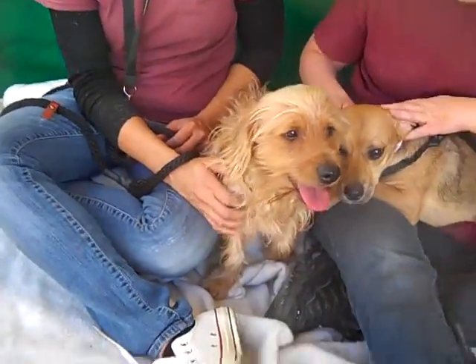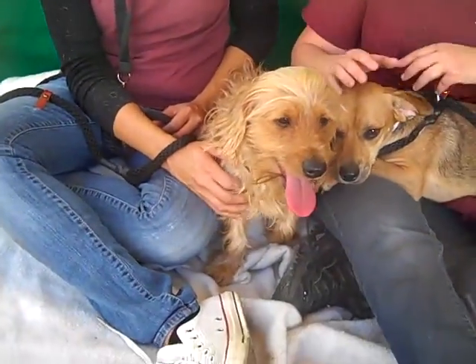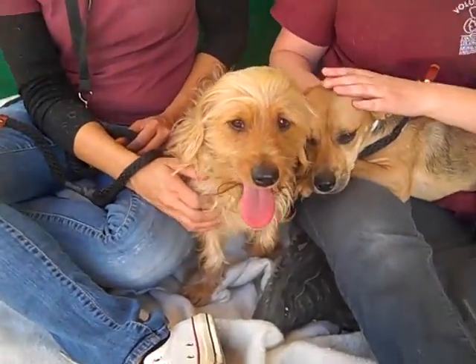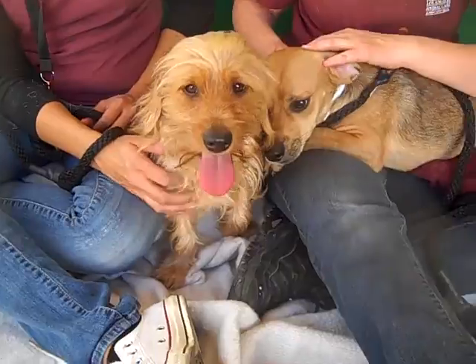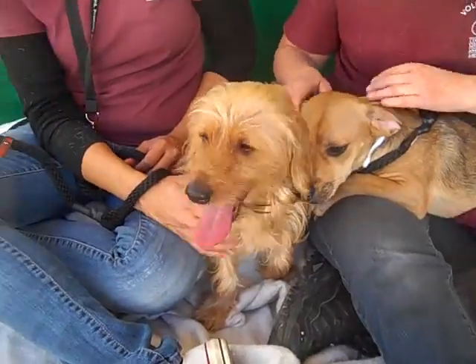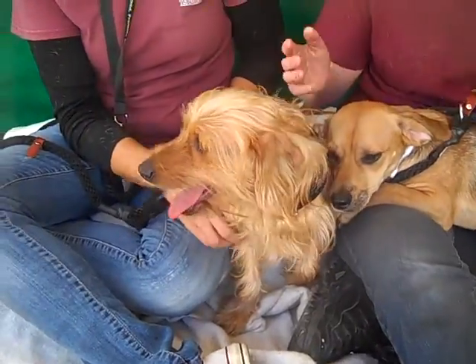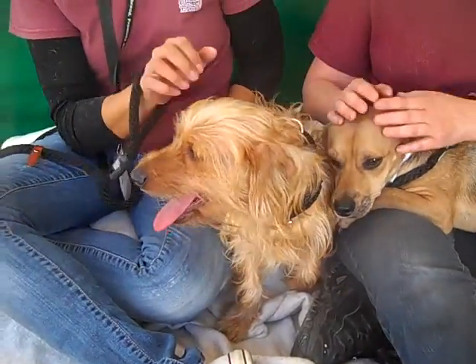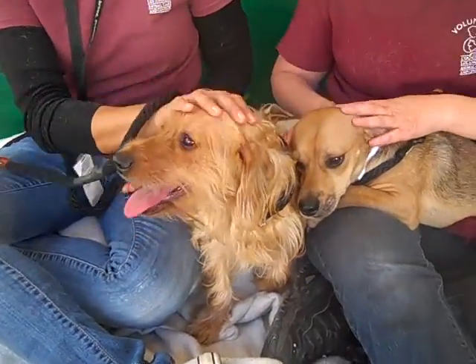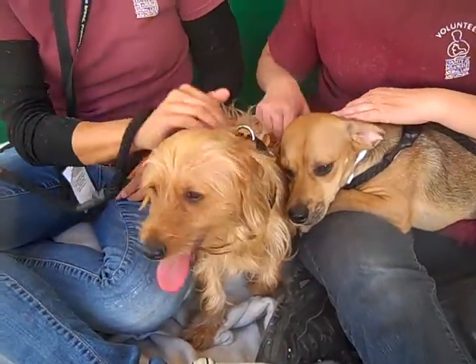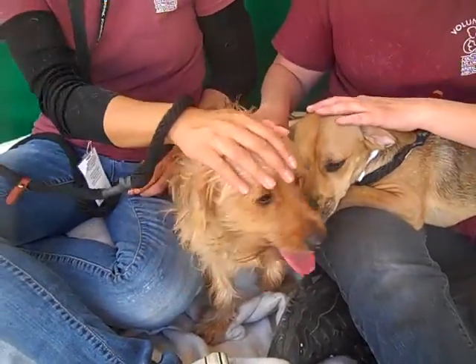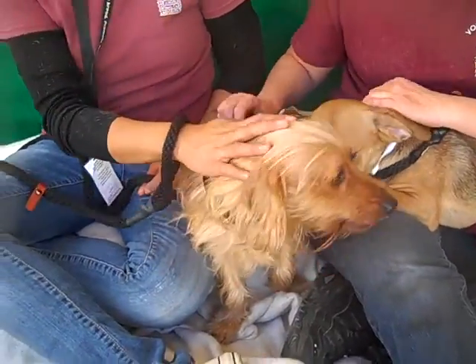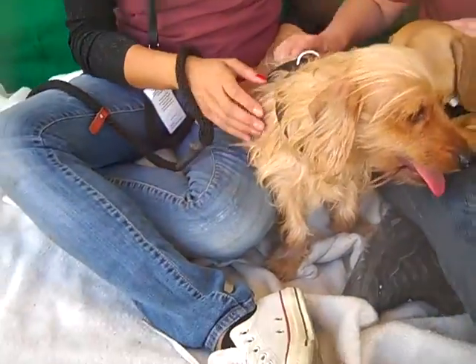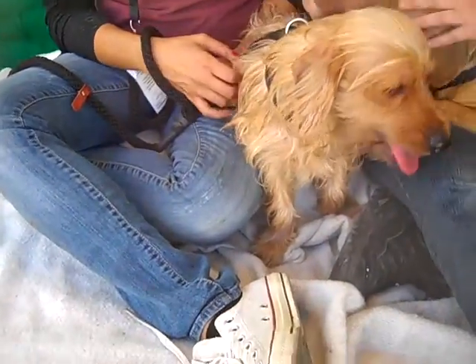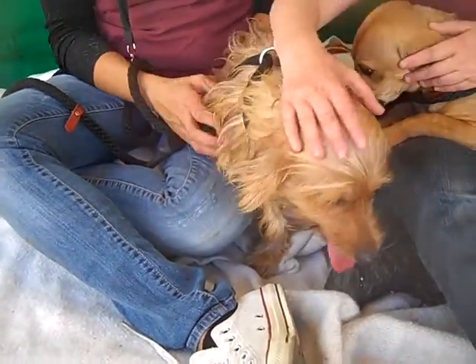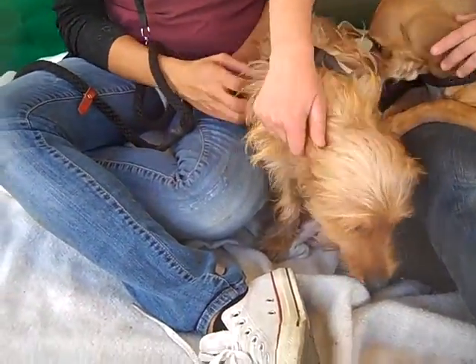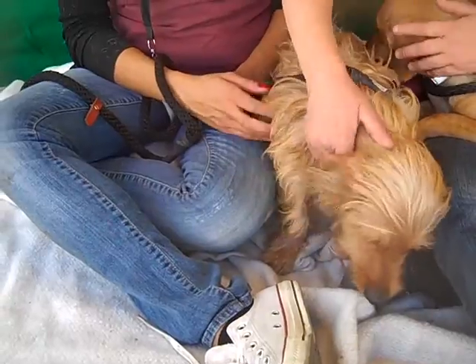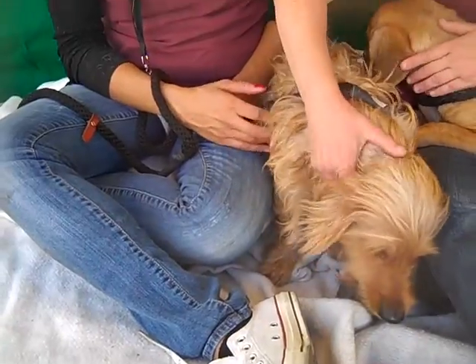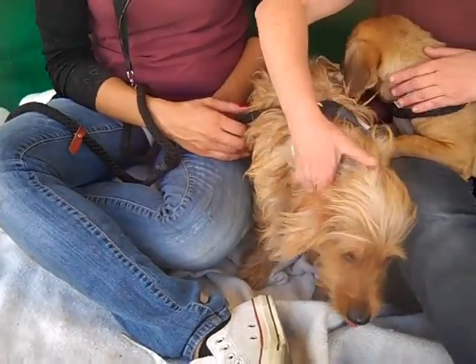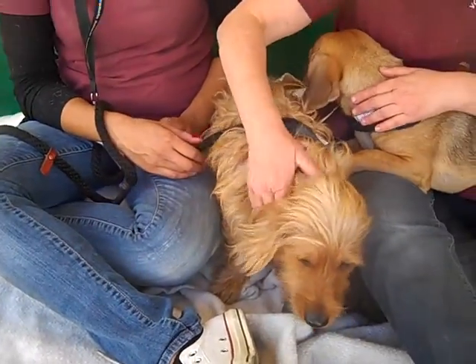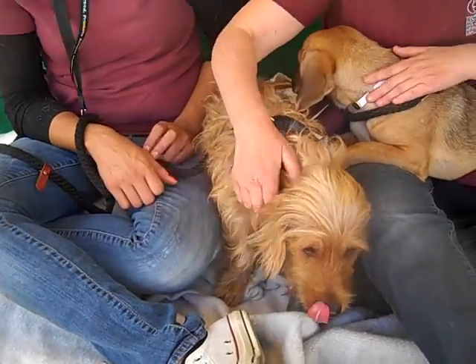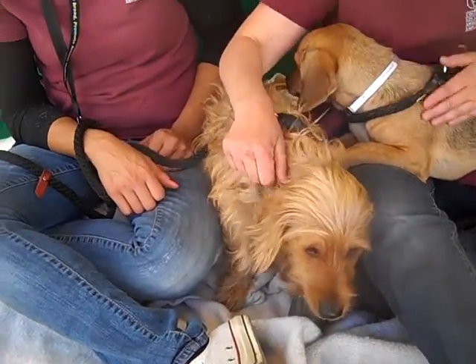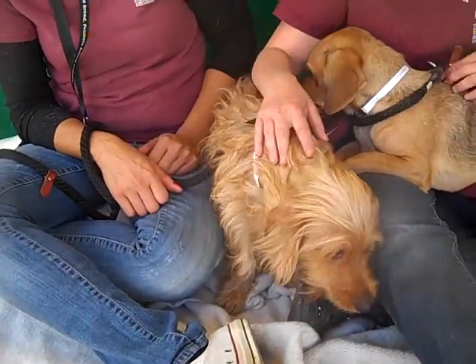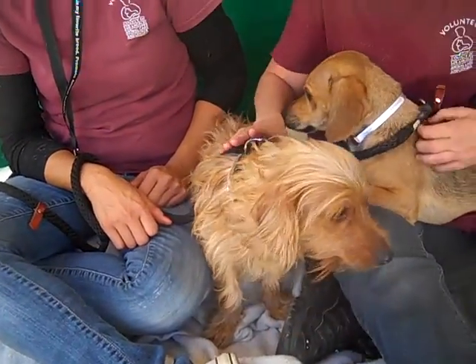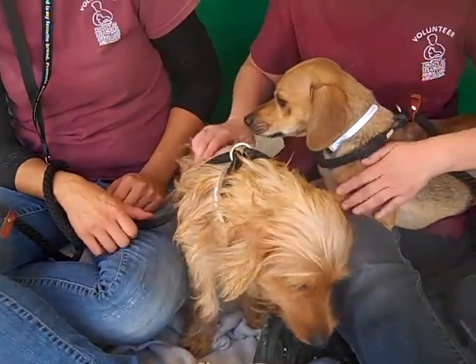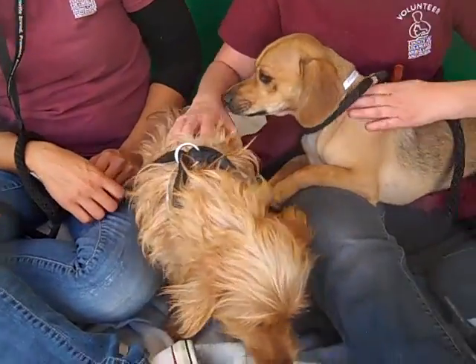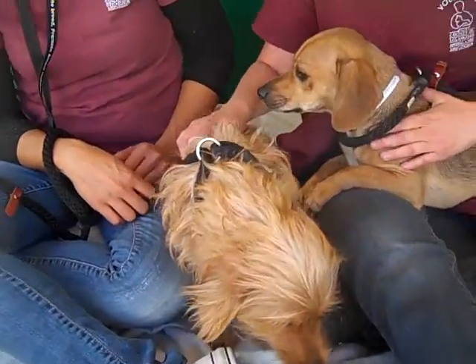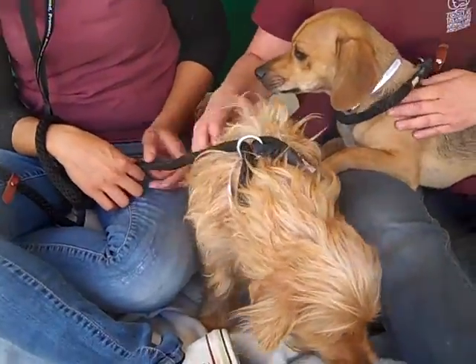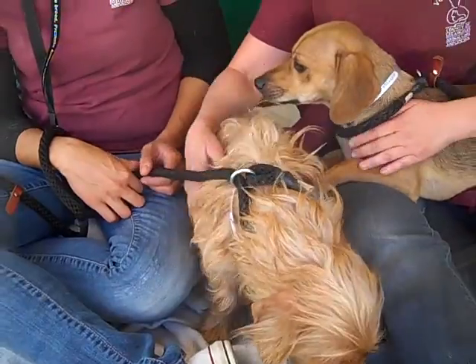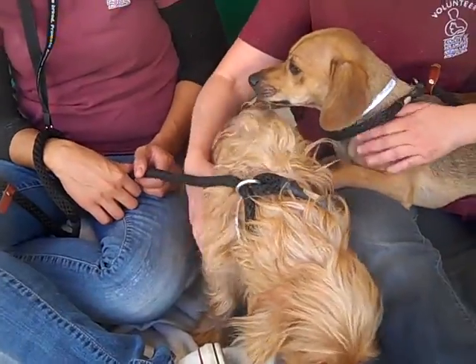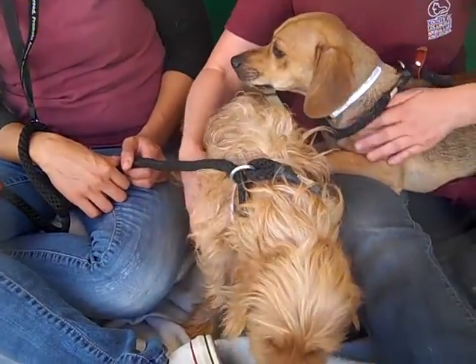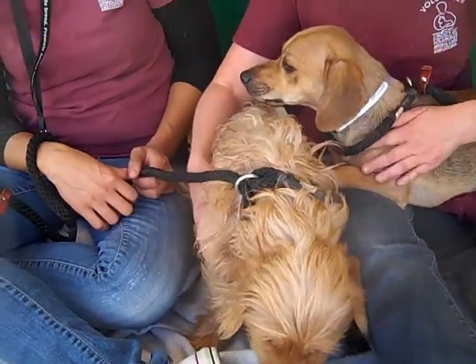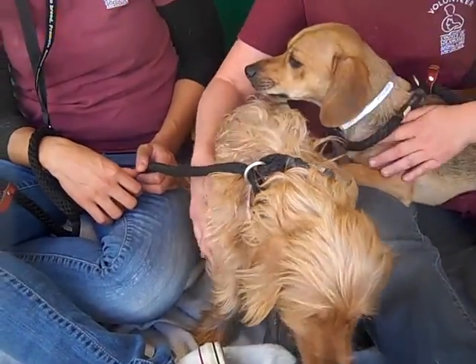They came from a good home to here. They gave them up because they had to, it seems. They're both a year old, so they're still puppies. They are quite subdued for puppies, and that's got to do with their situation.